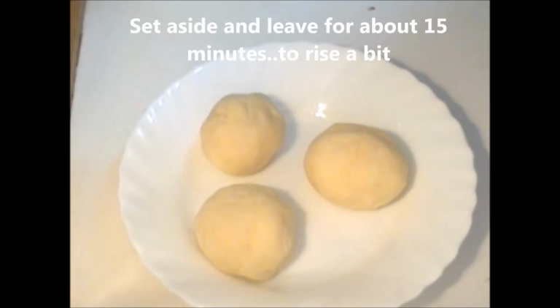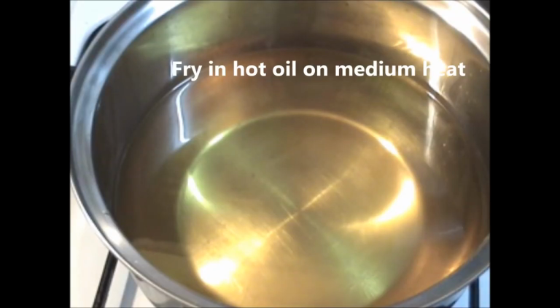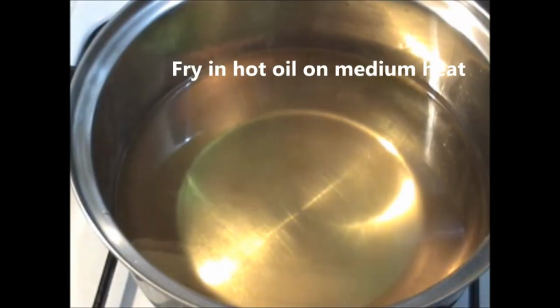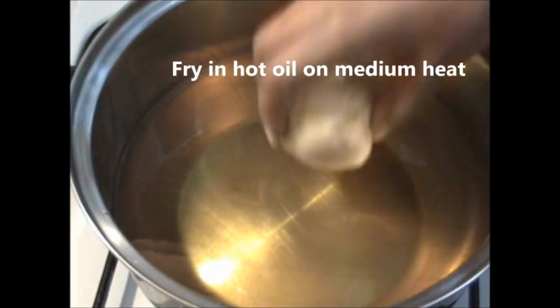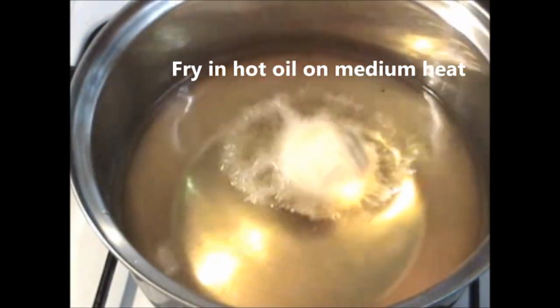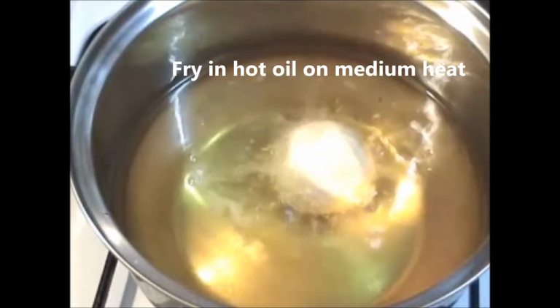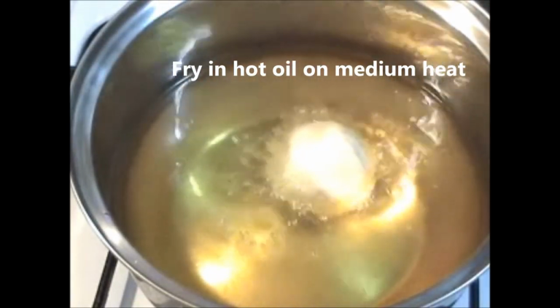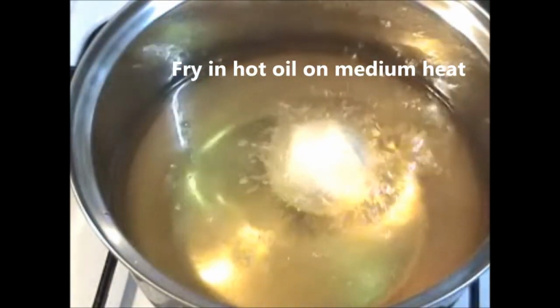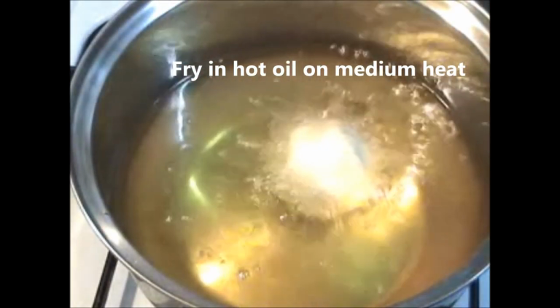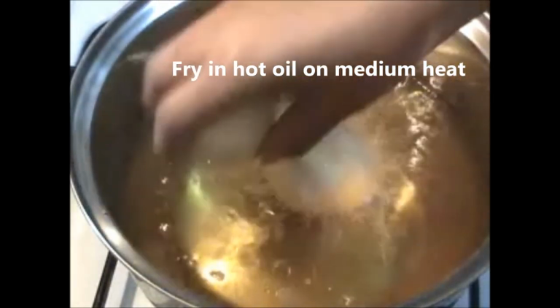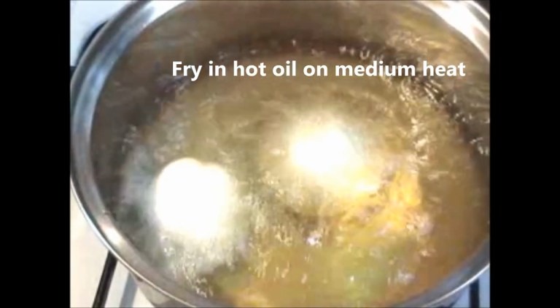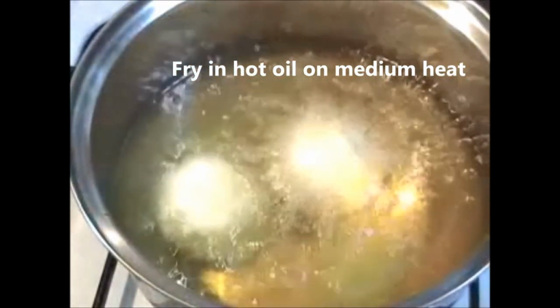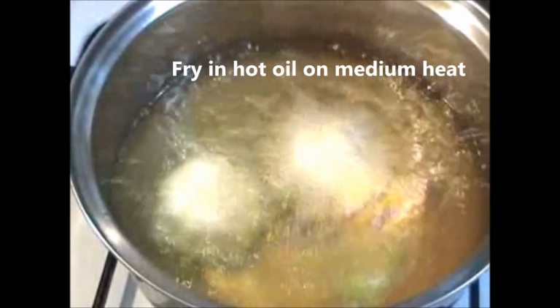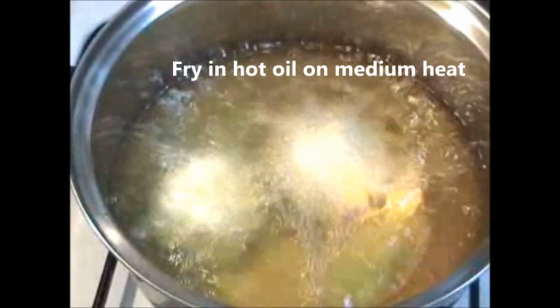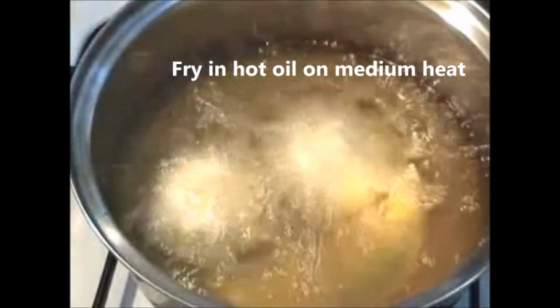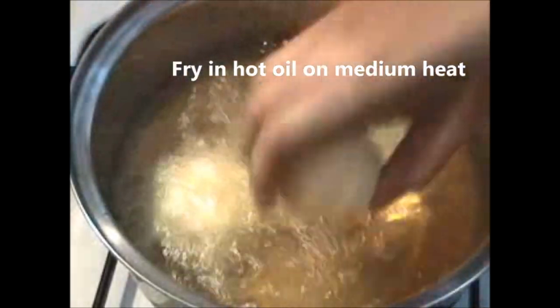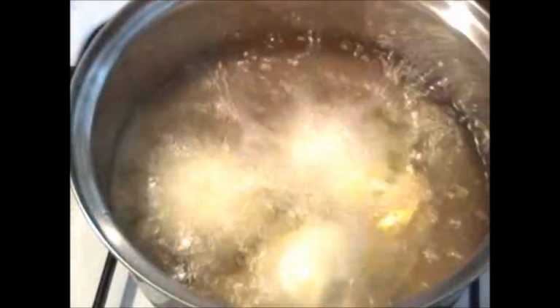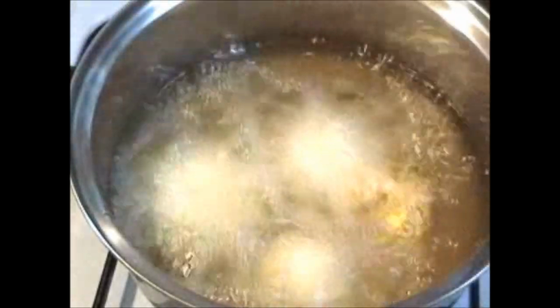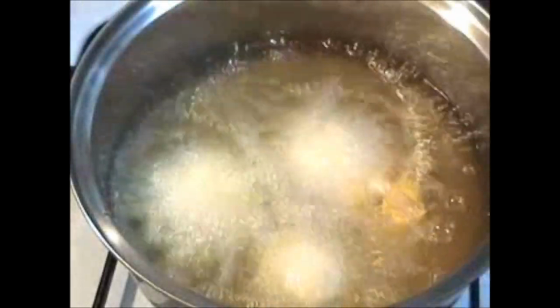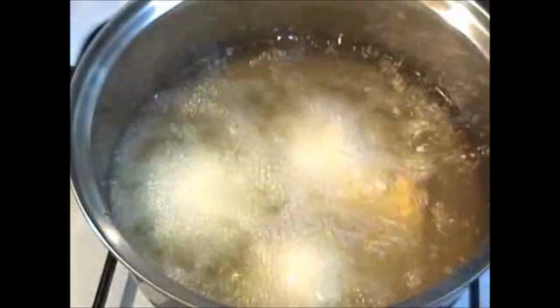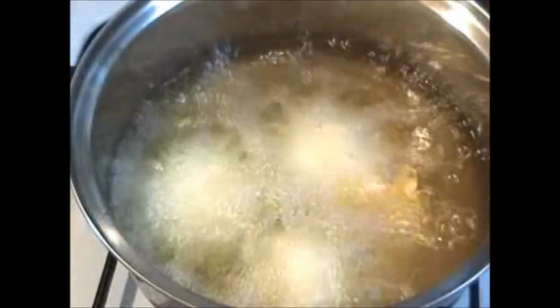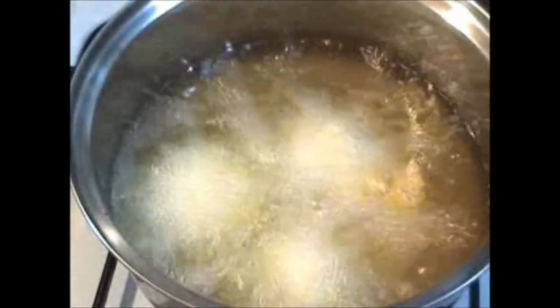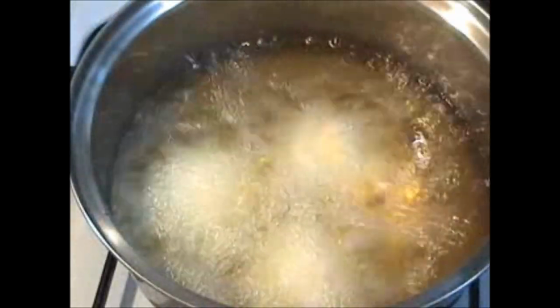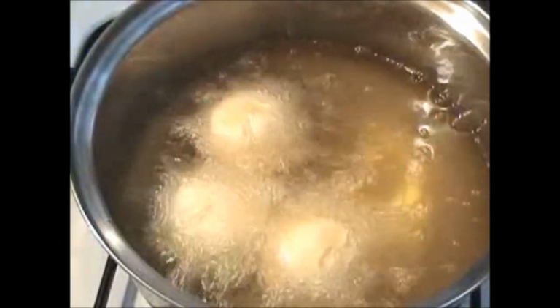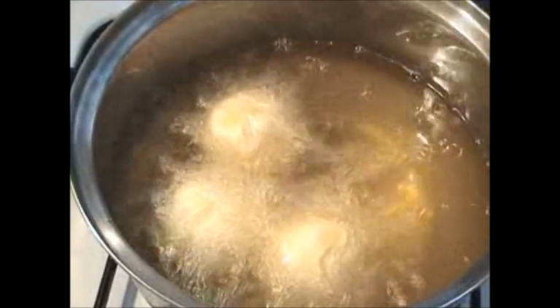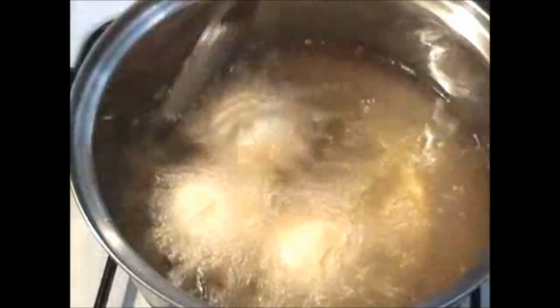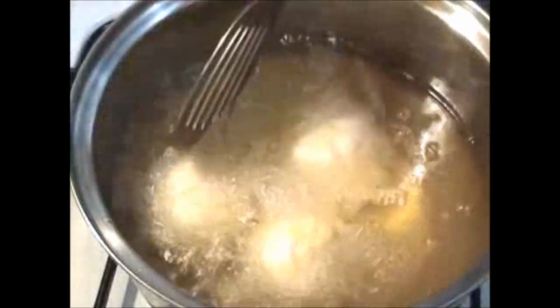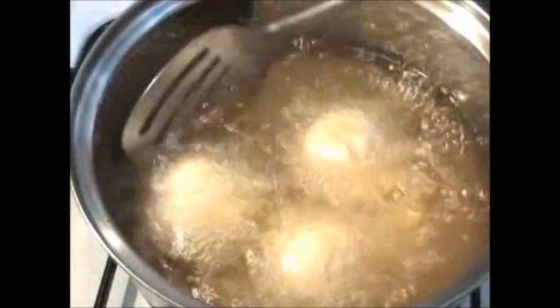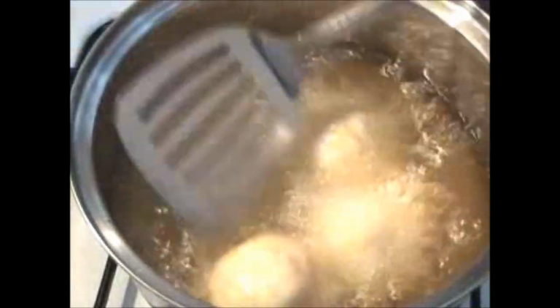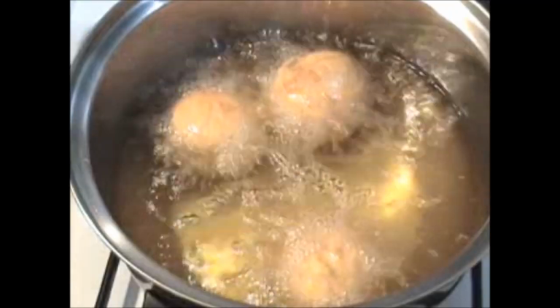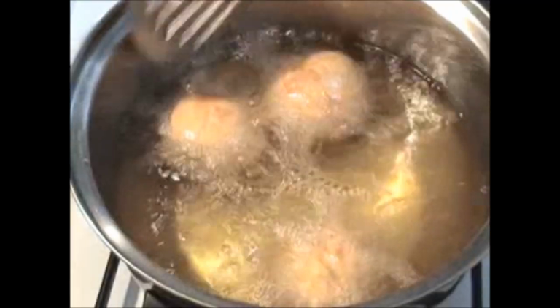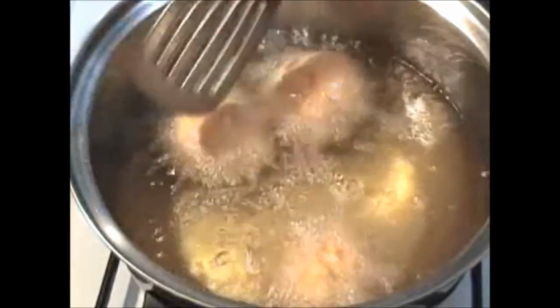After 15 minutes, fry the egg roll in hot oil but on medium heat. Now turn the egg rolls to make sure all sides are well cooked.